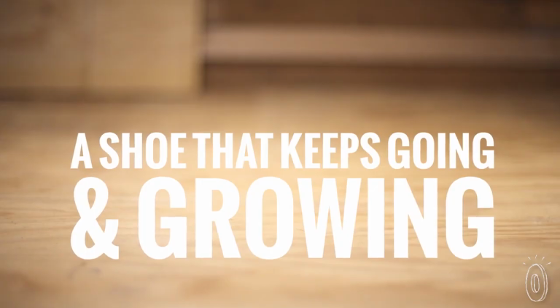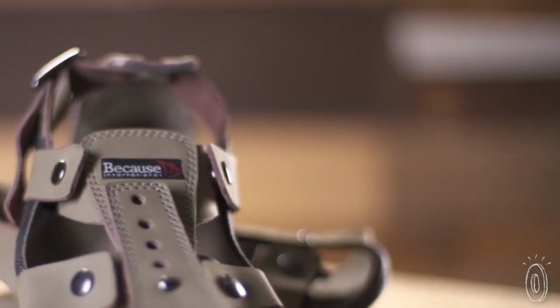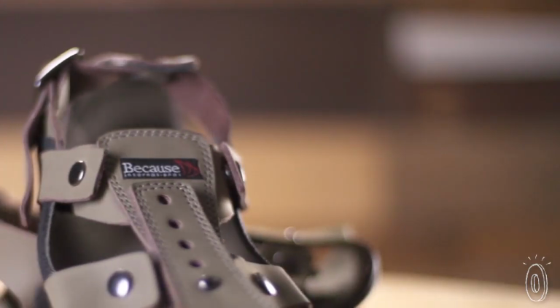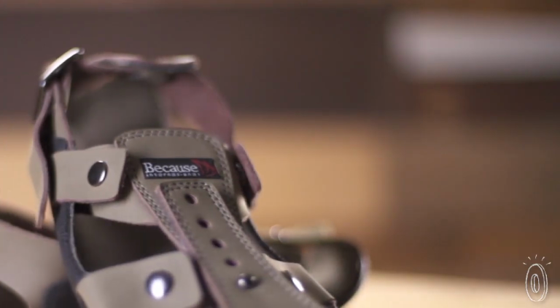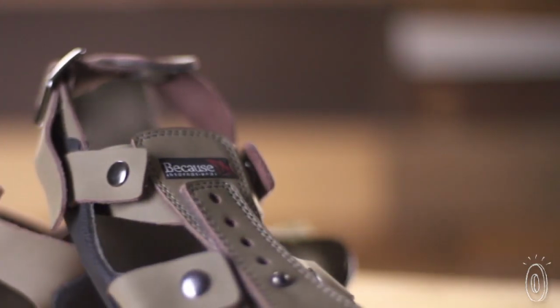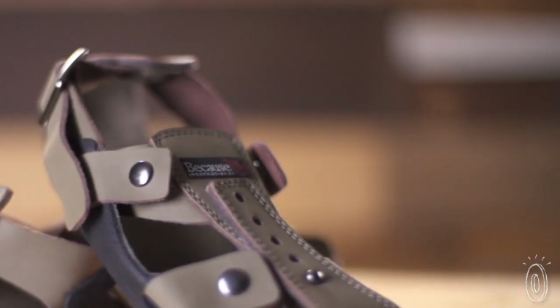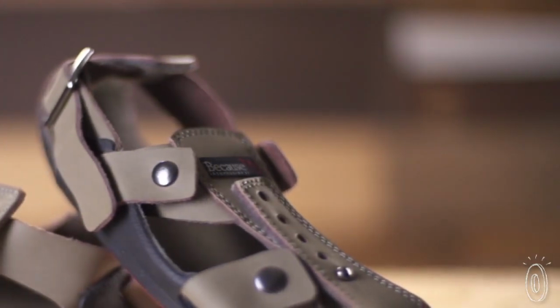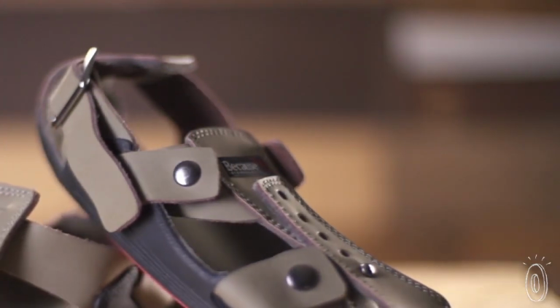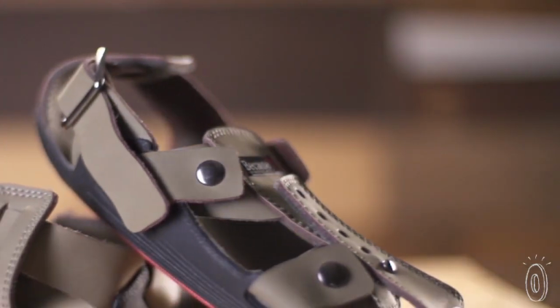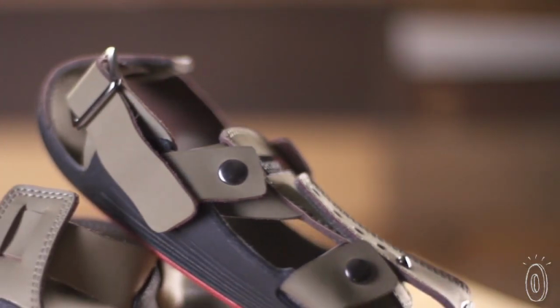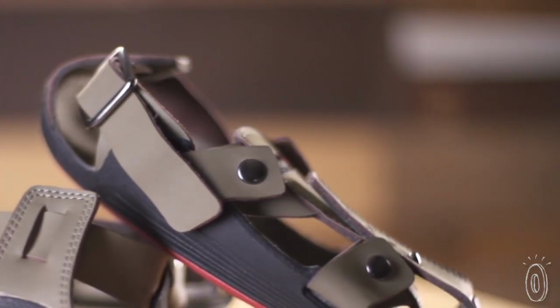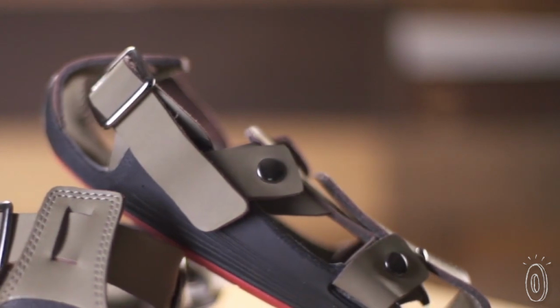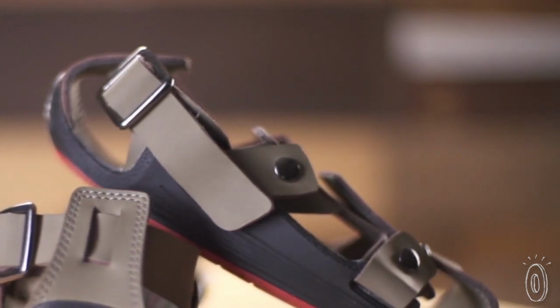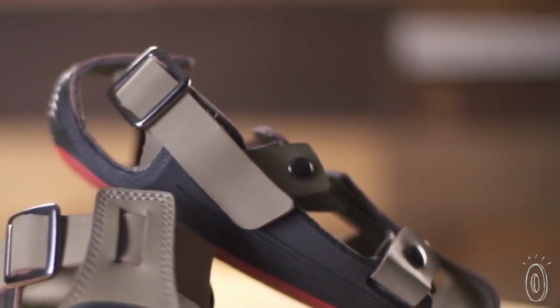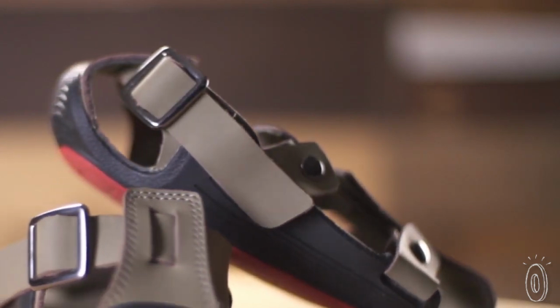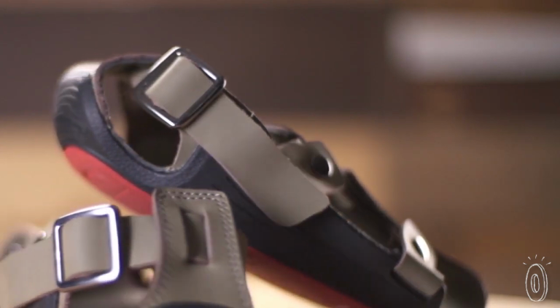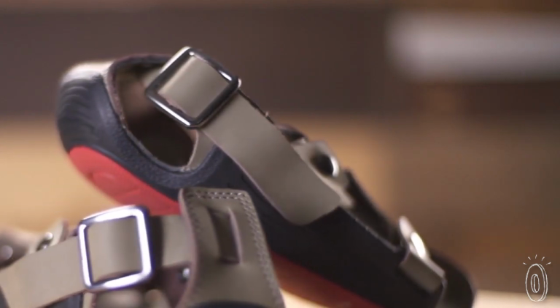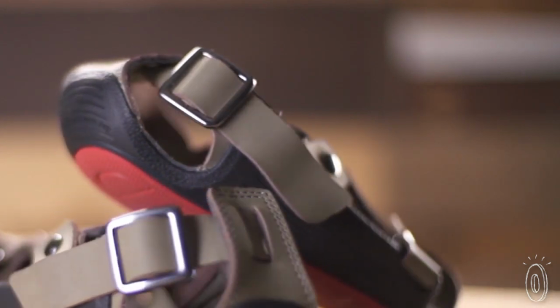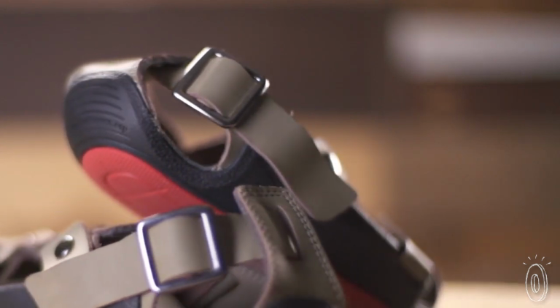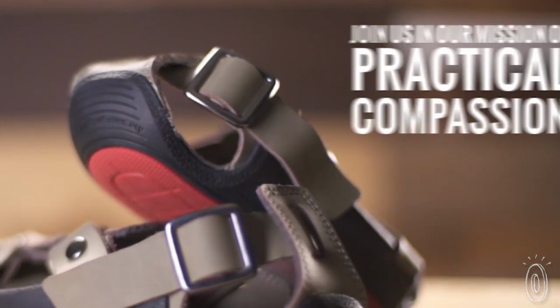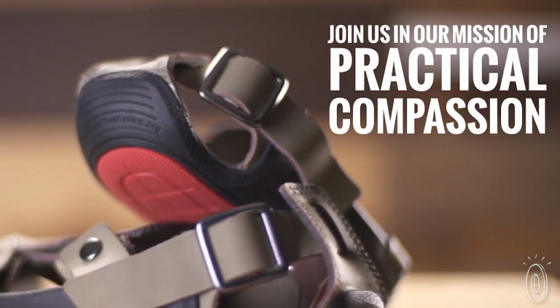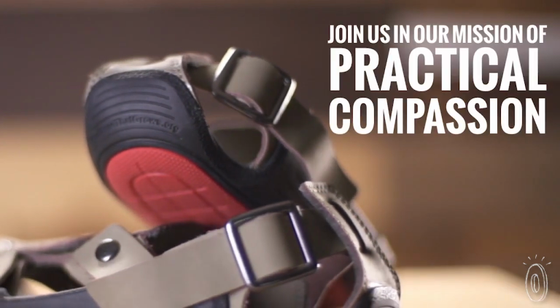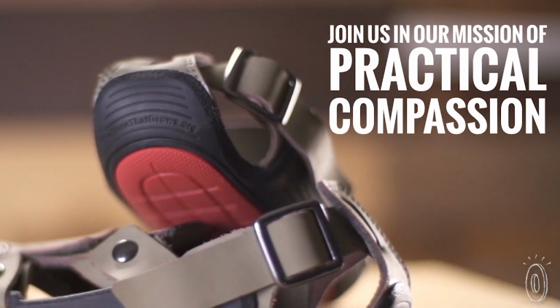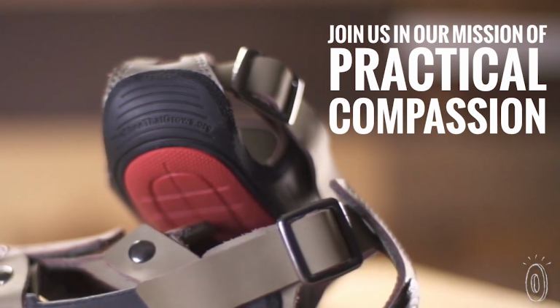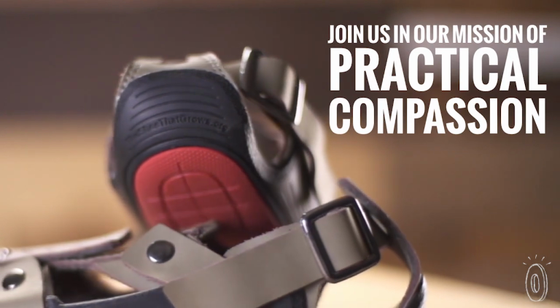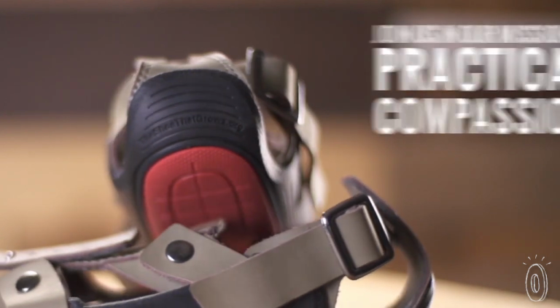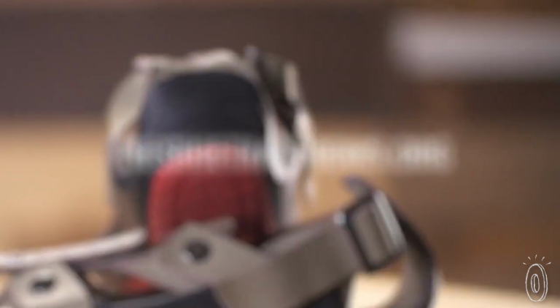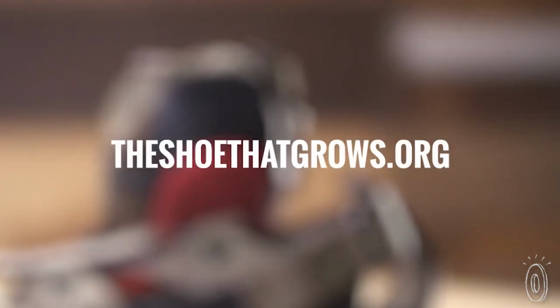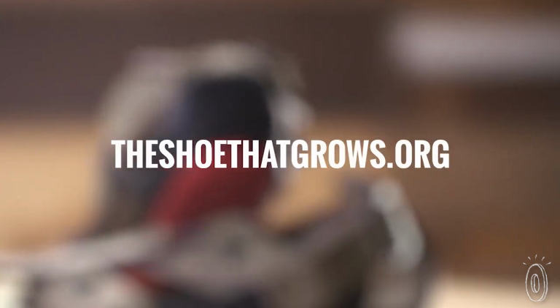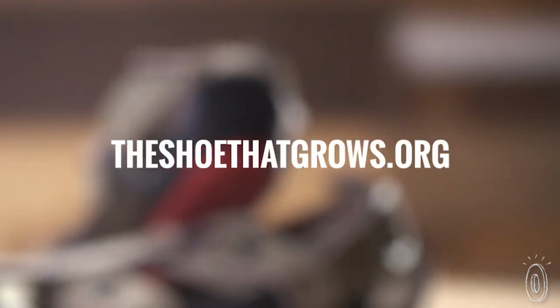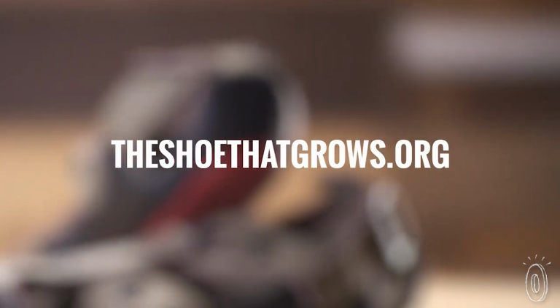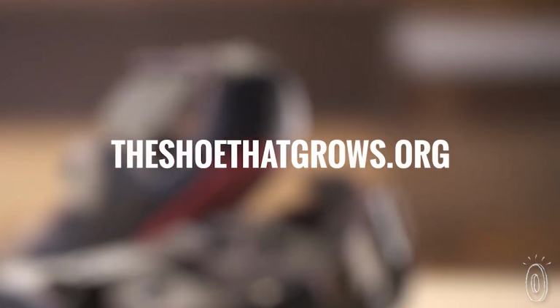The Shoe That Grows is an incredible tool in the fight to keep children healthy and happy, giving them more opportunity to have success in their lives. Join us in our mission of practical compassion. To find out how, visit theshoethatgrows.org.